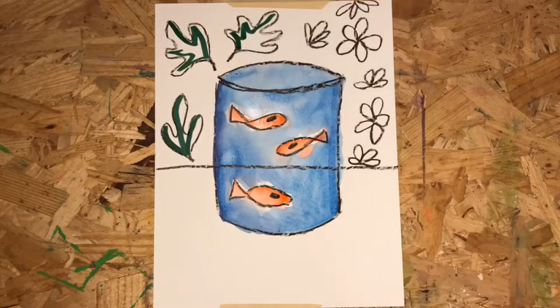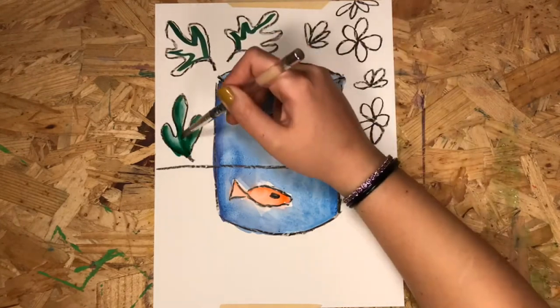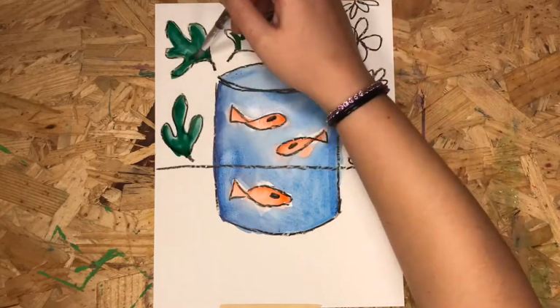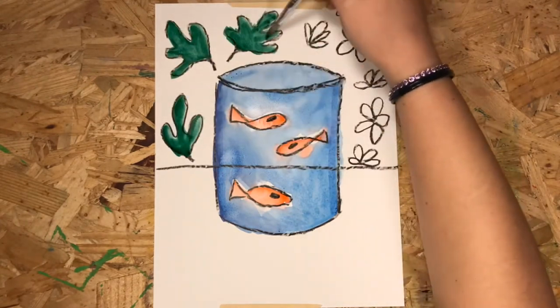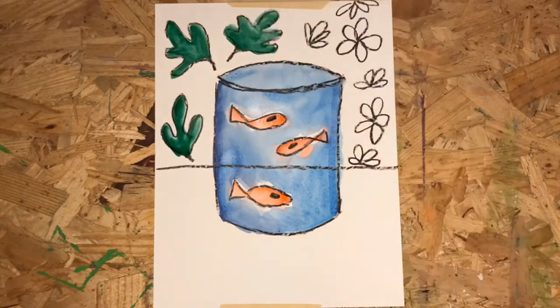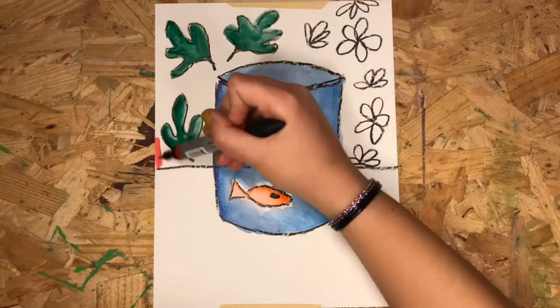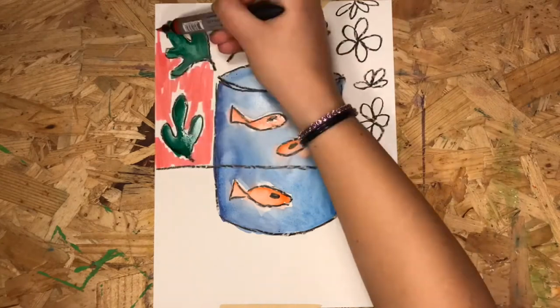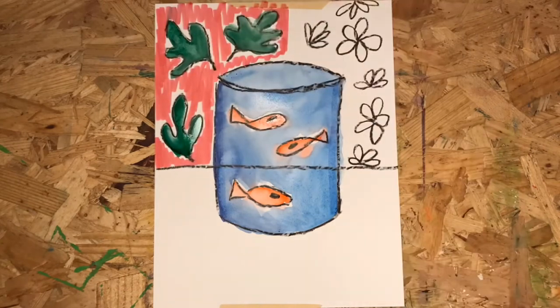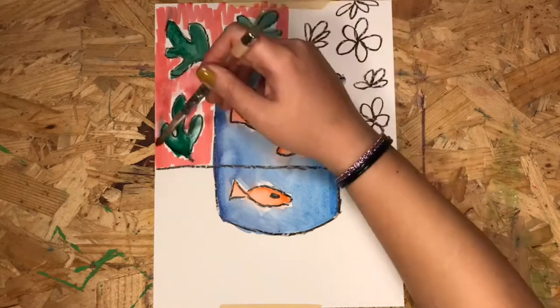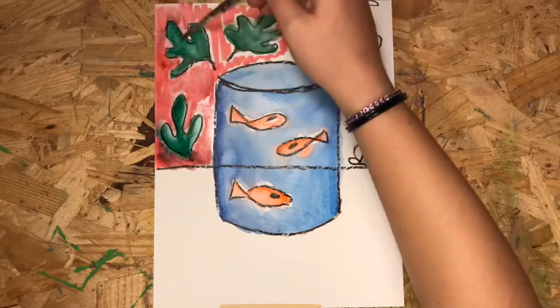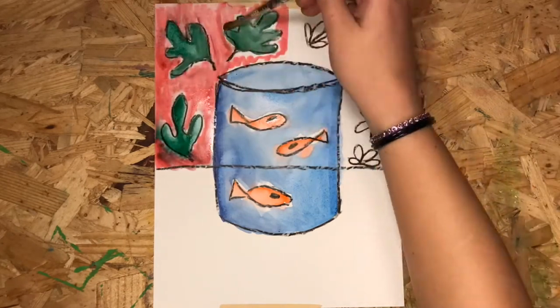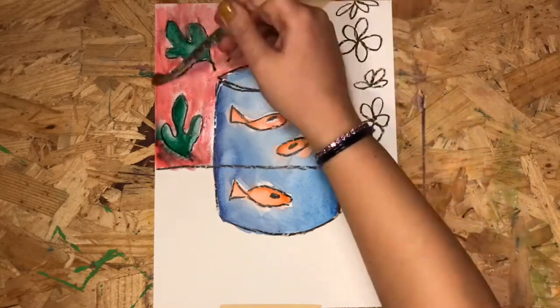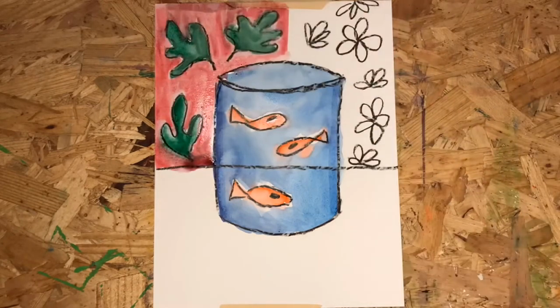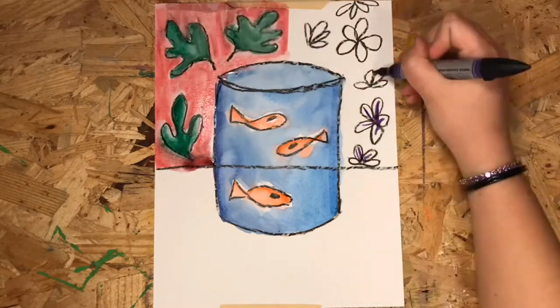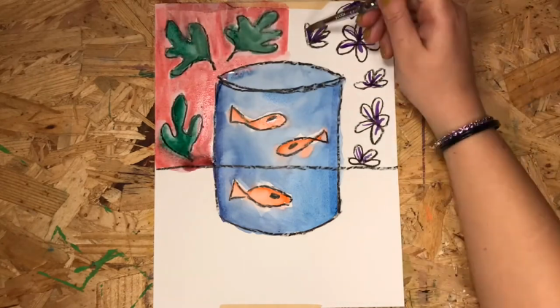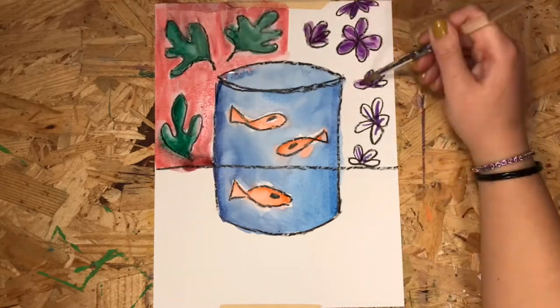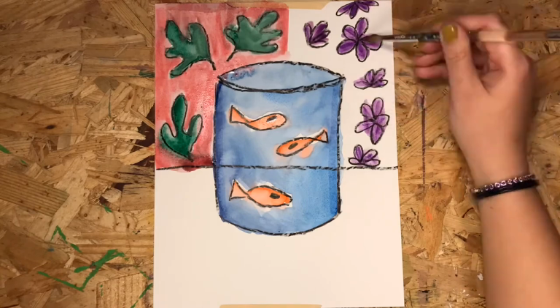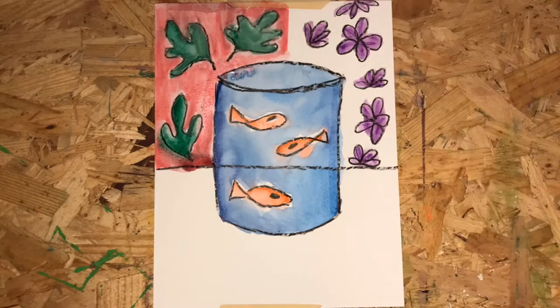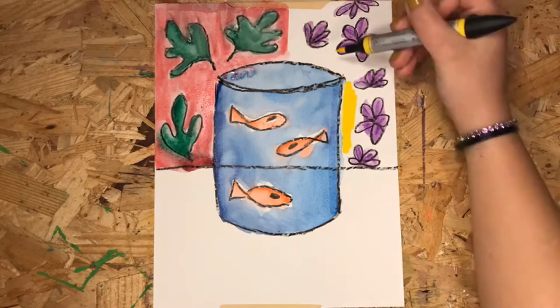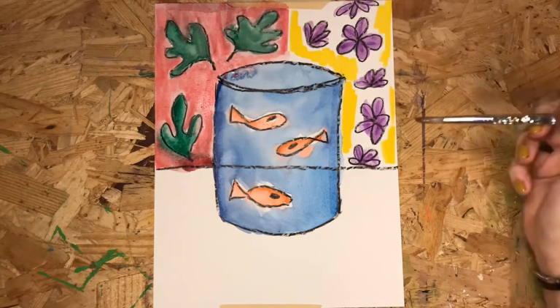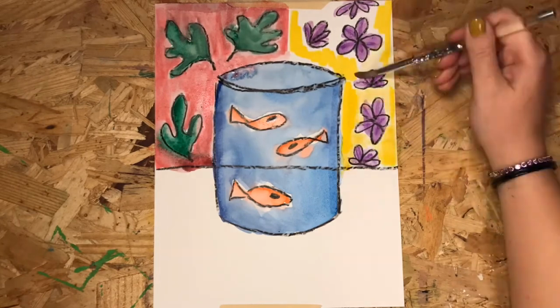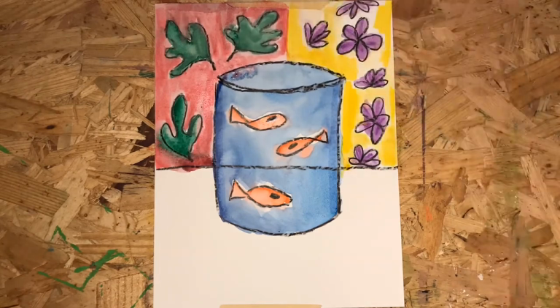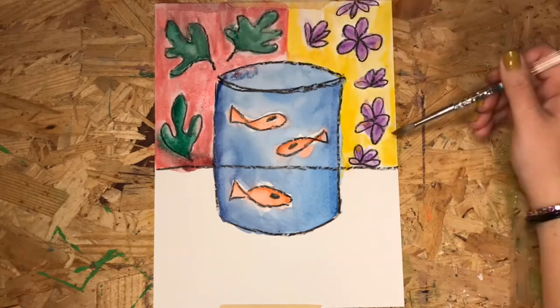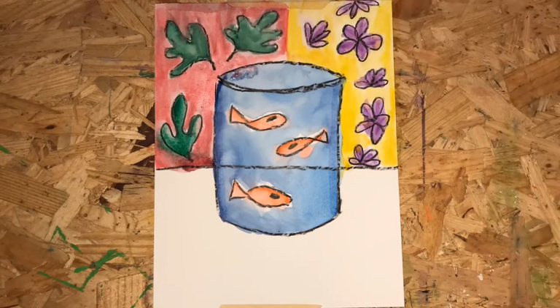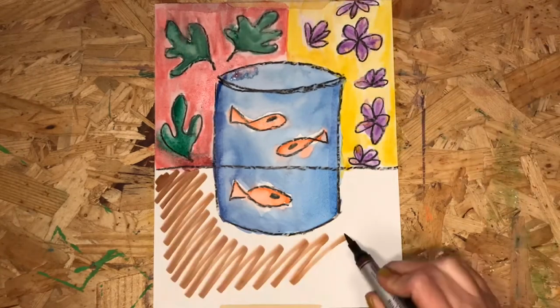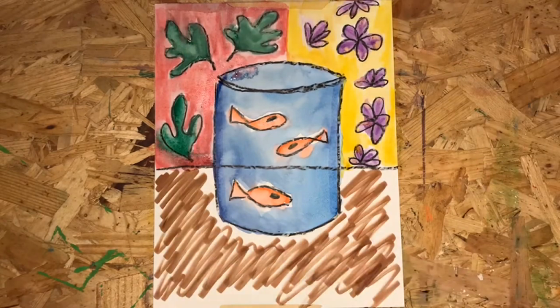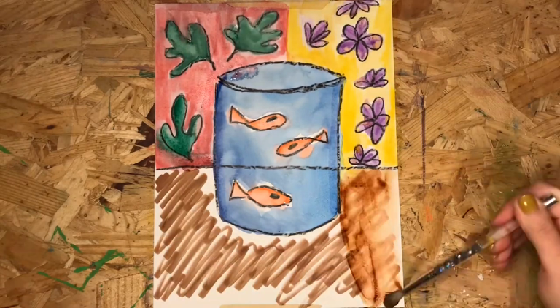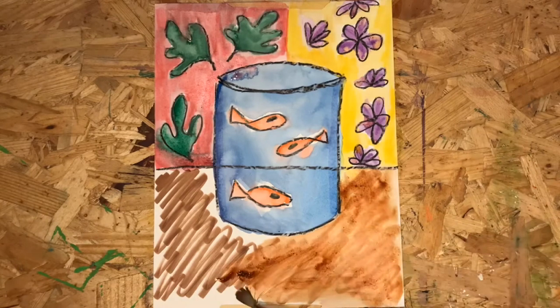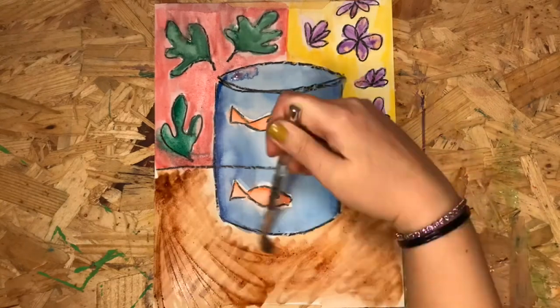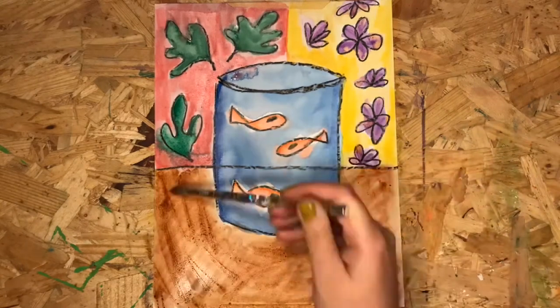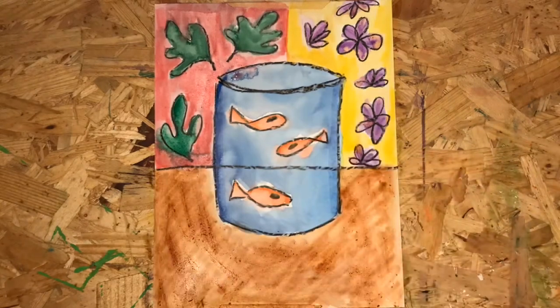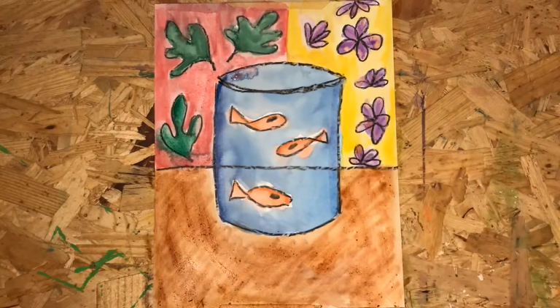He made them look like wallpaper or a patterned fabric. Henri did a ton of paintings with goldfish in them. He thought watching fish swim was relaxing, so maybe he wanted us to feel calm or relaxed looking at his artwork.